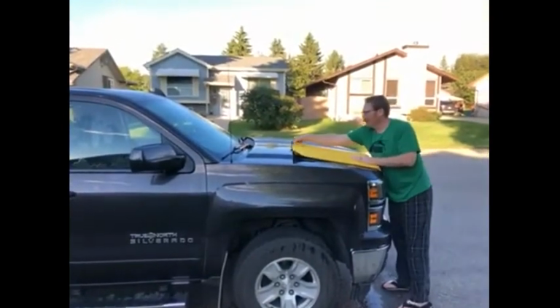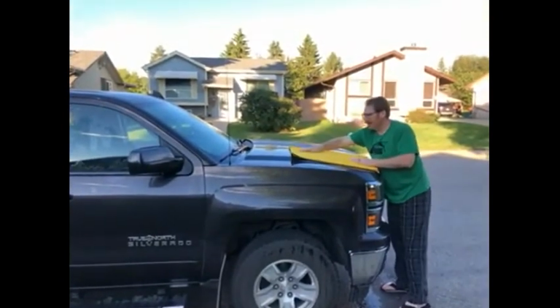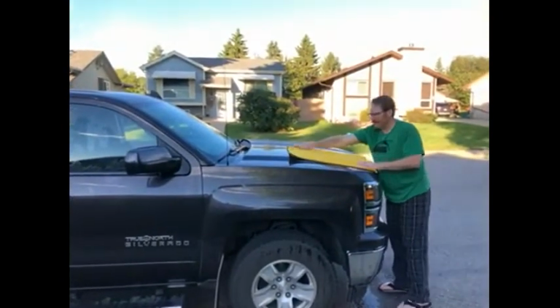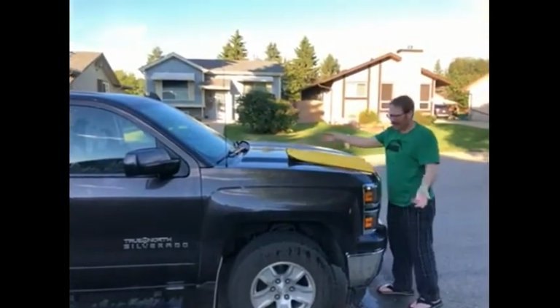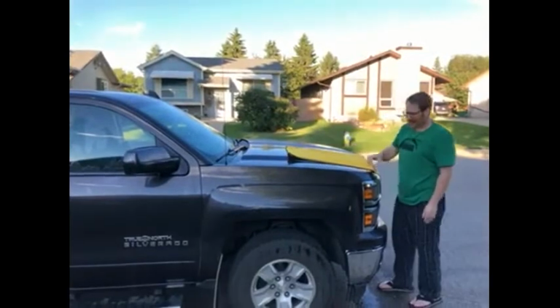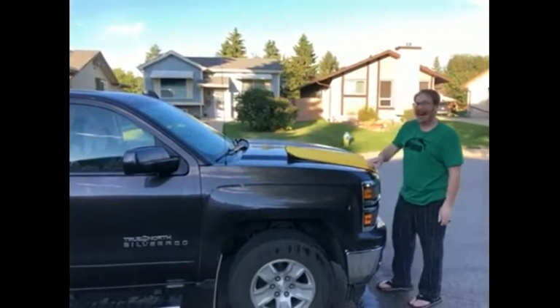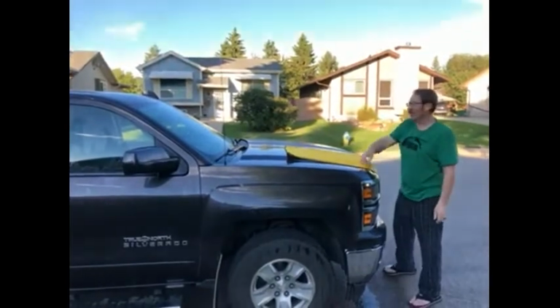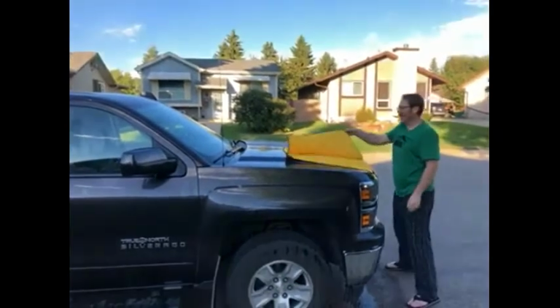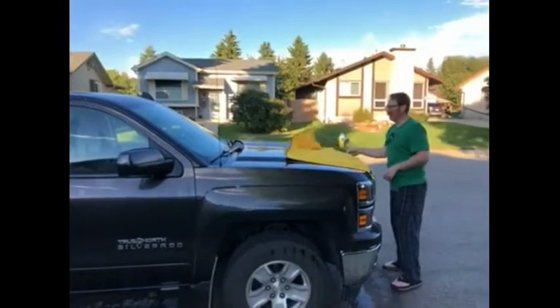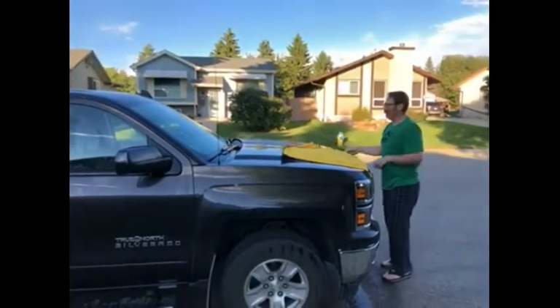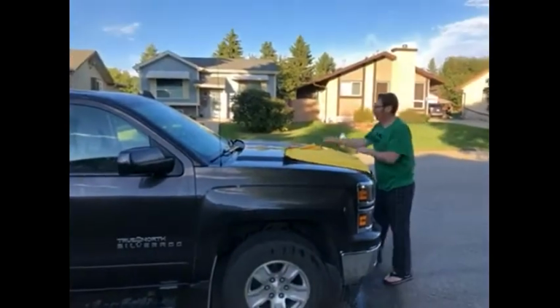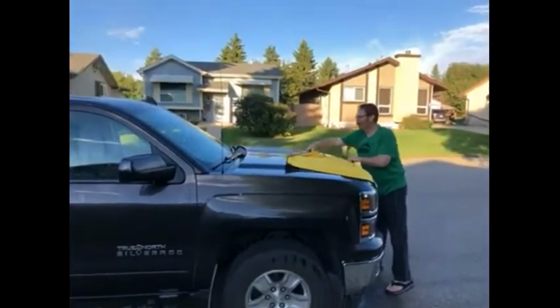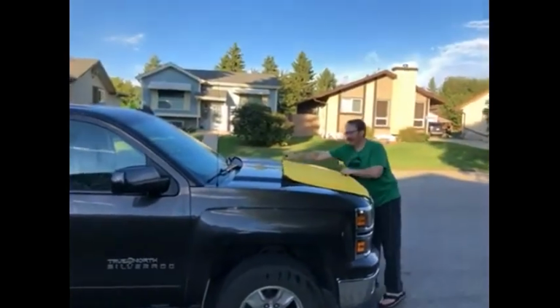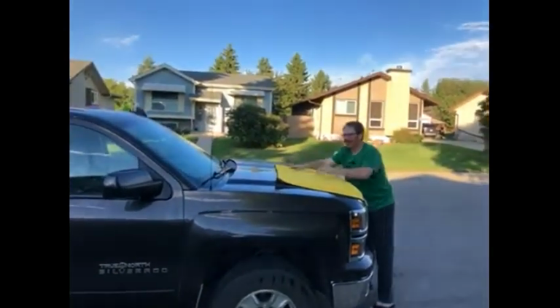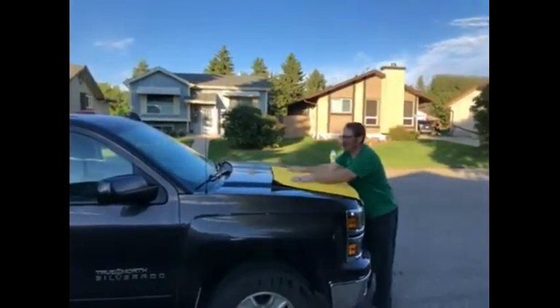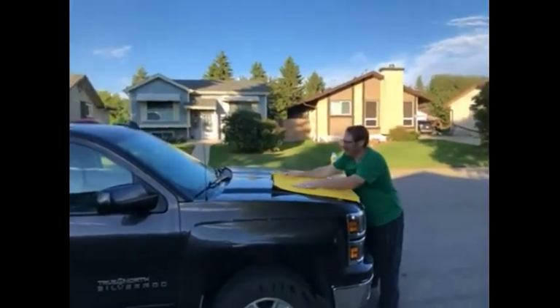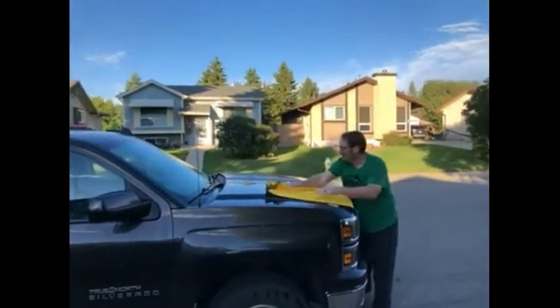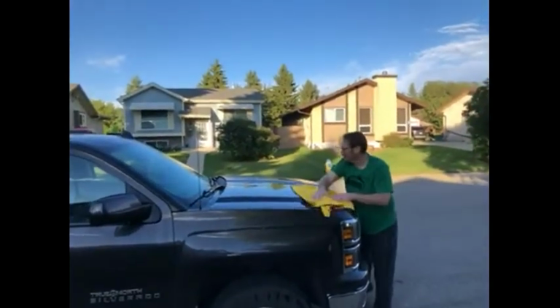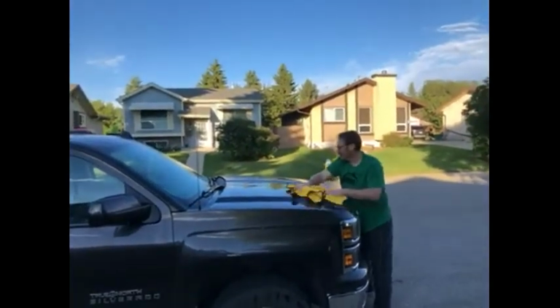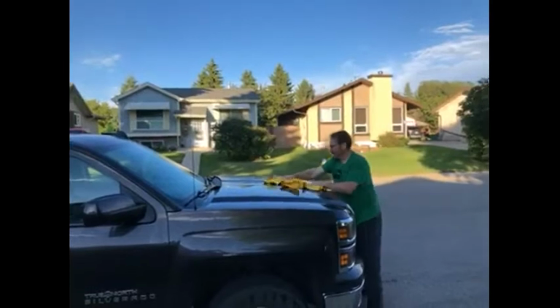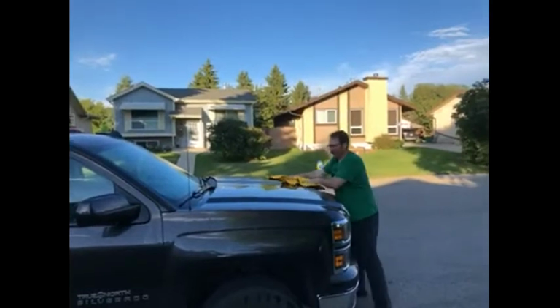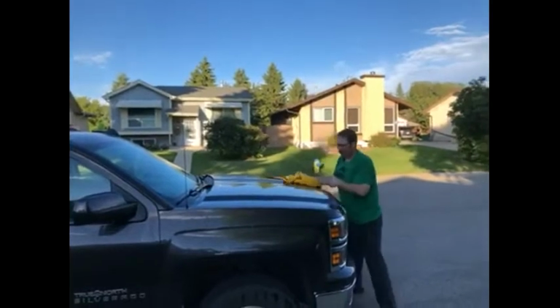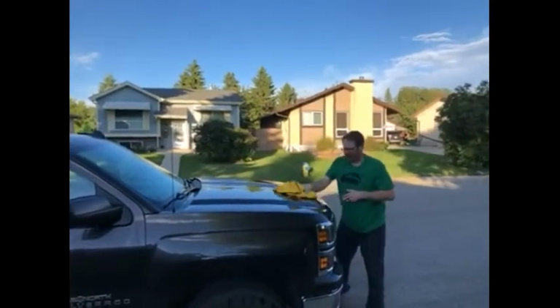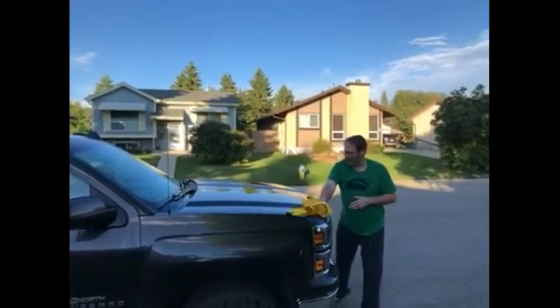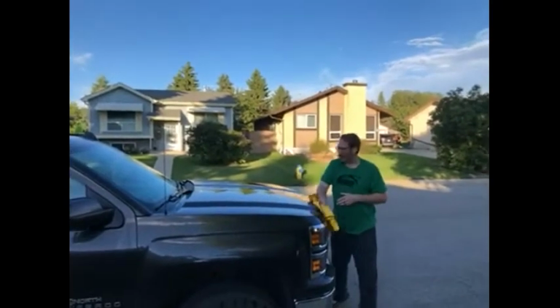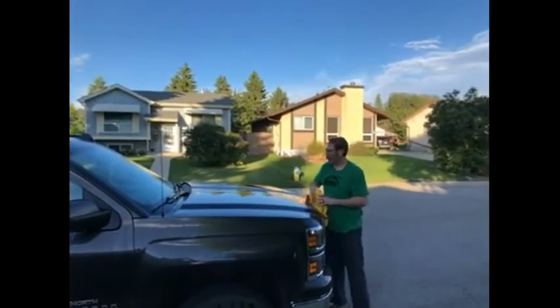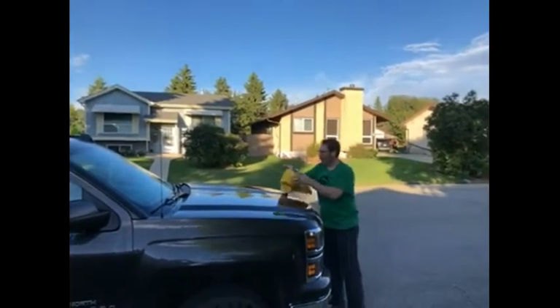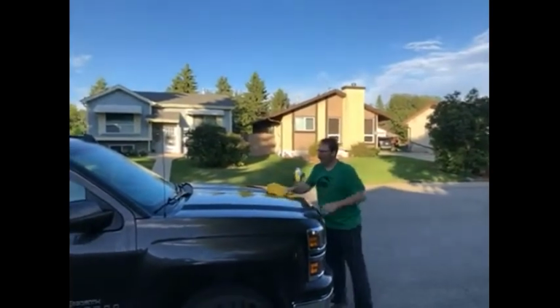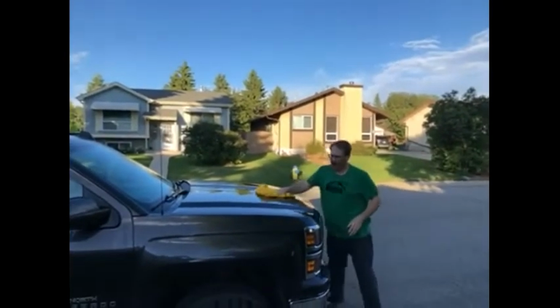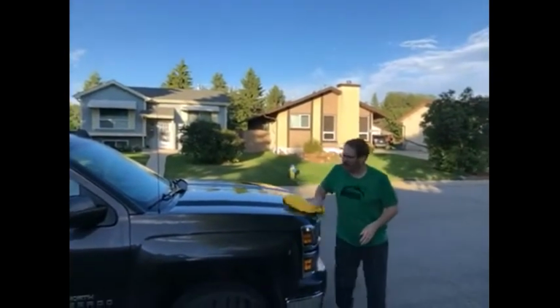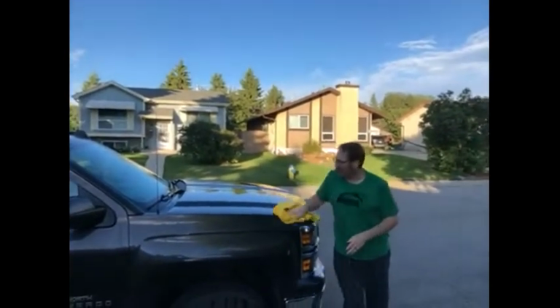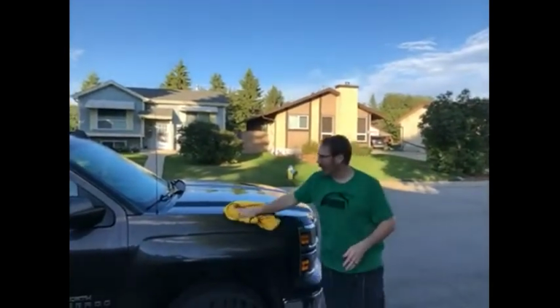And that, if you can see, that's only half of it. It gets big — the thing's huge. Look at it soak up the water. Wow, it's just sucking it right up.